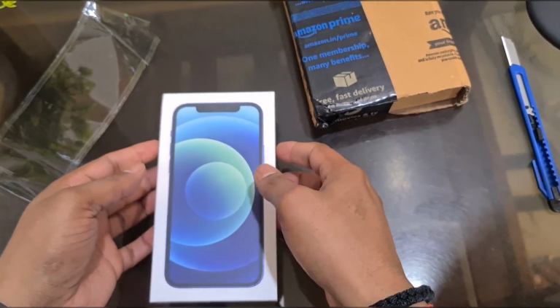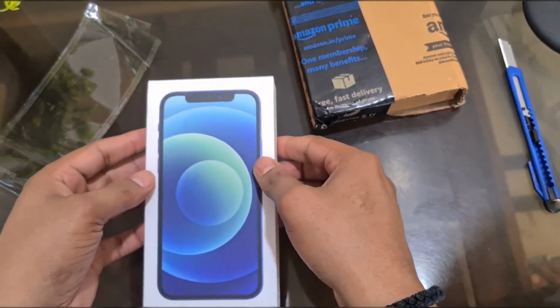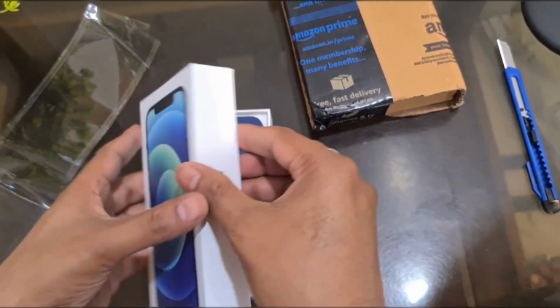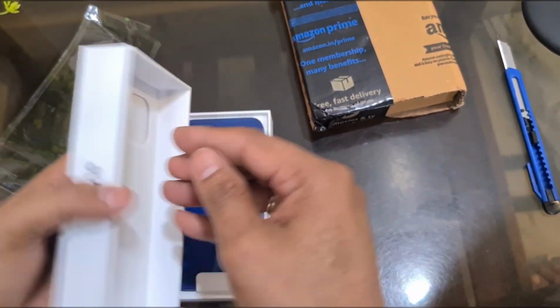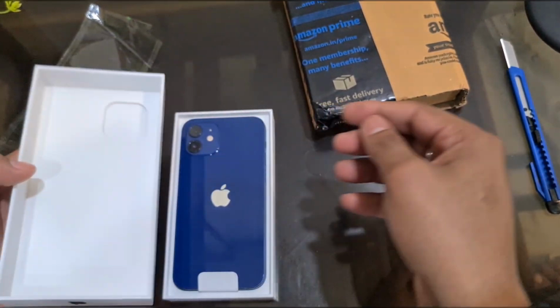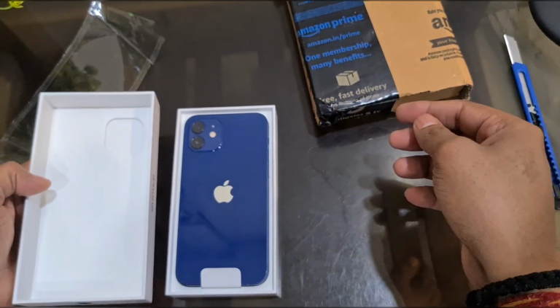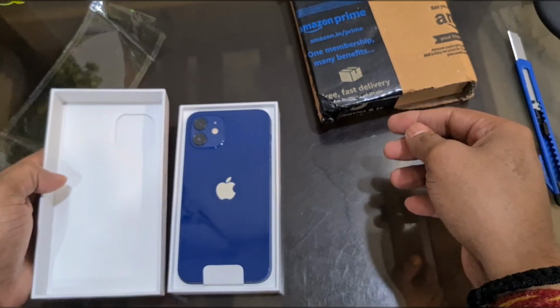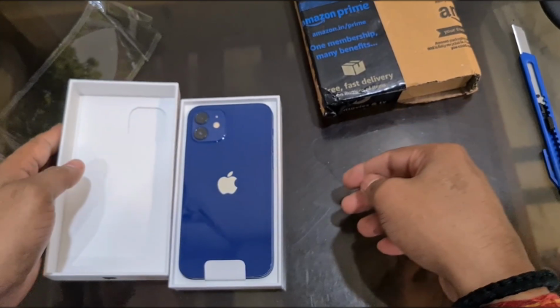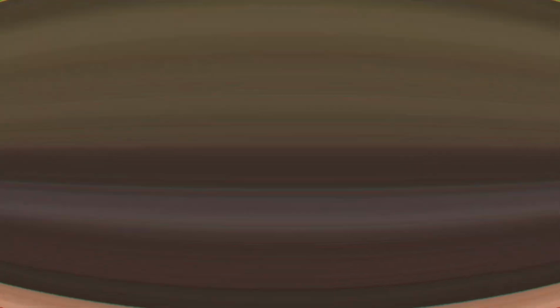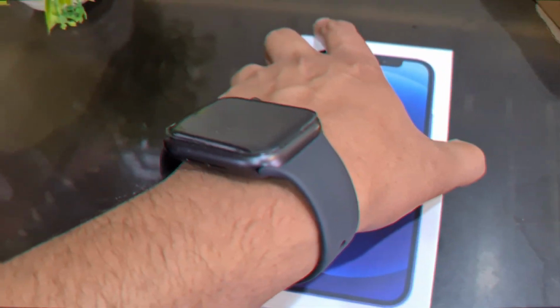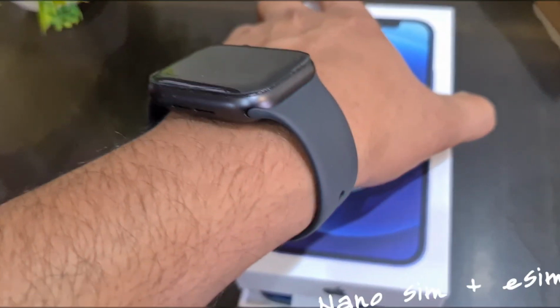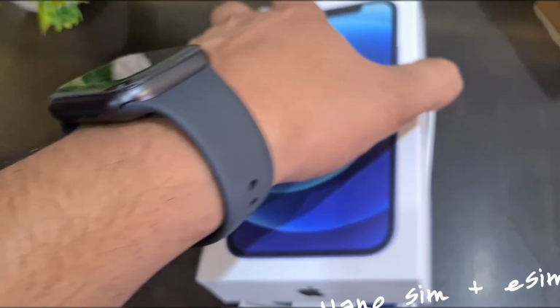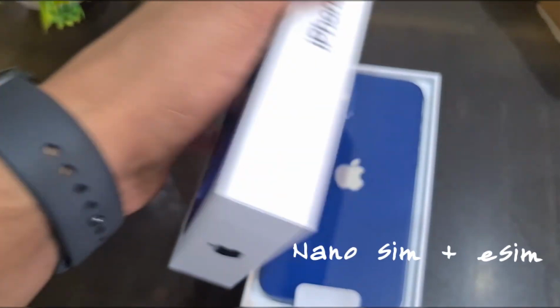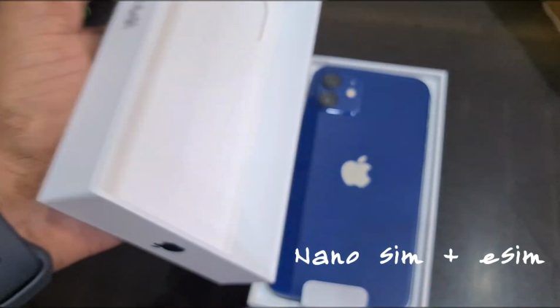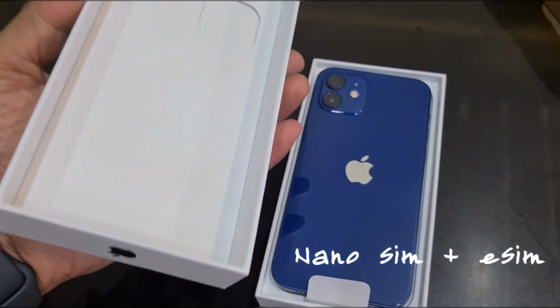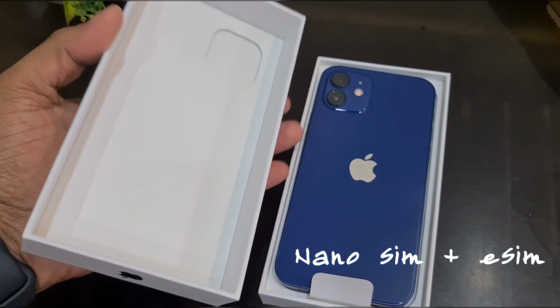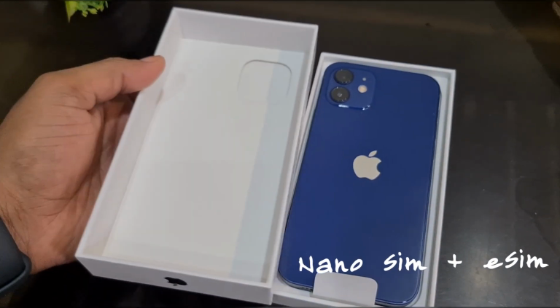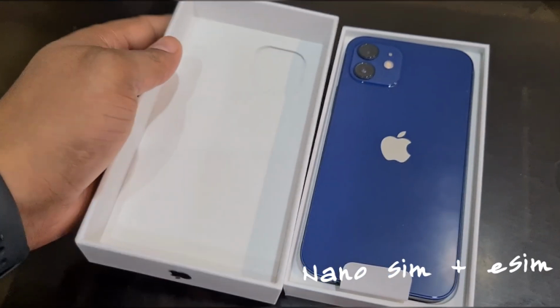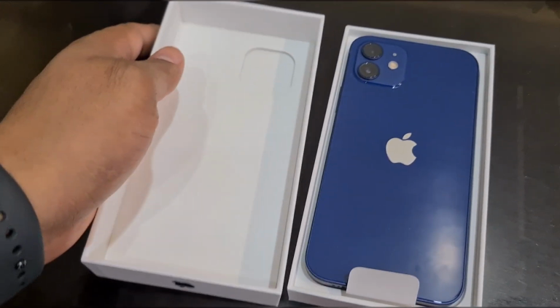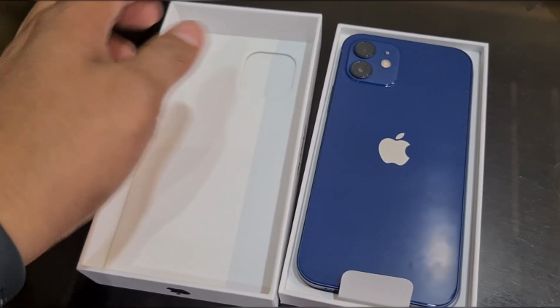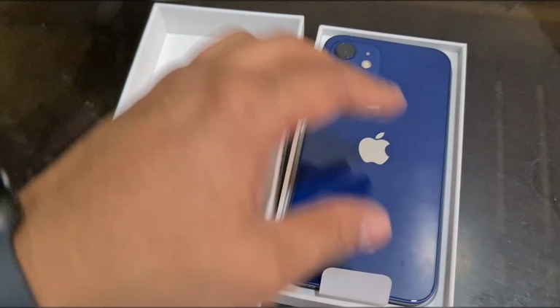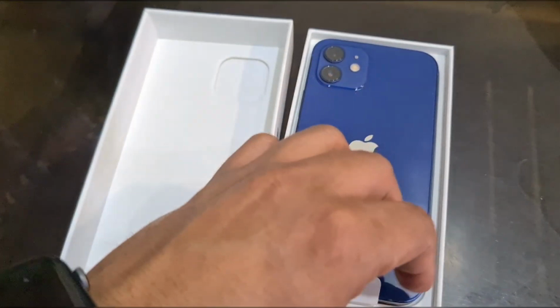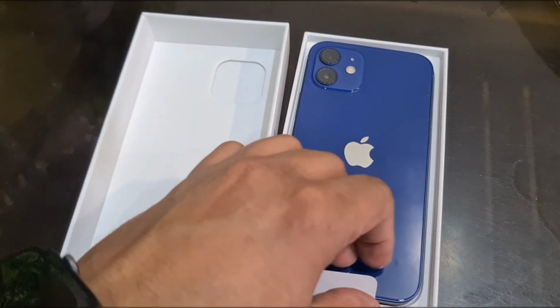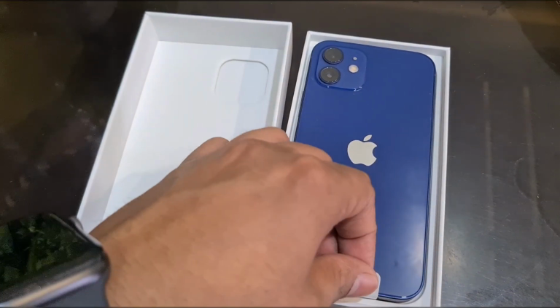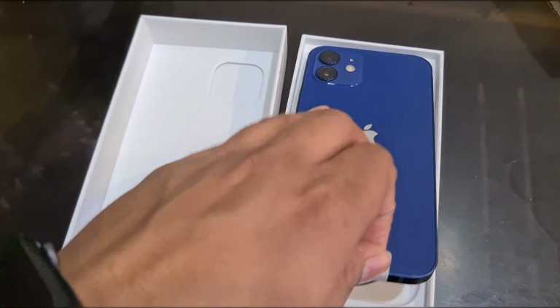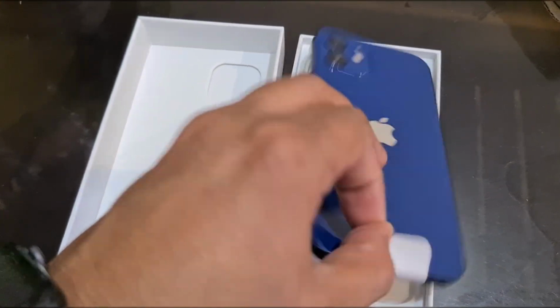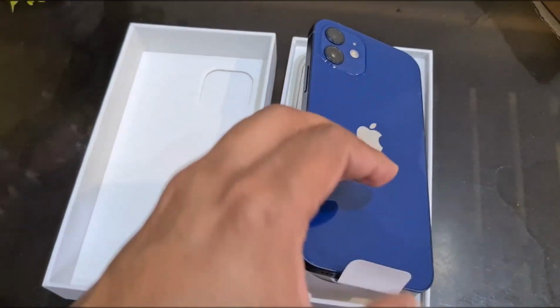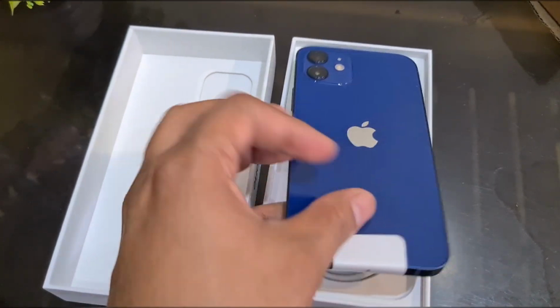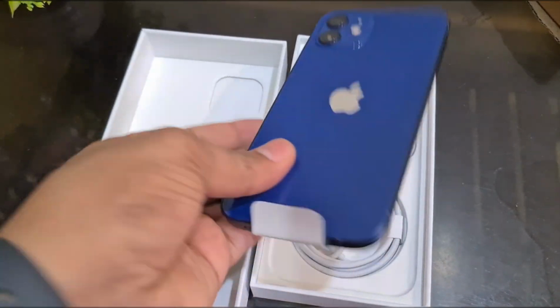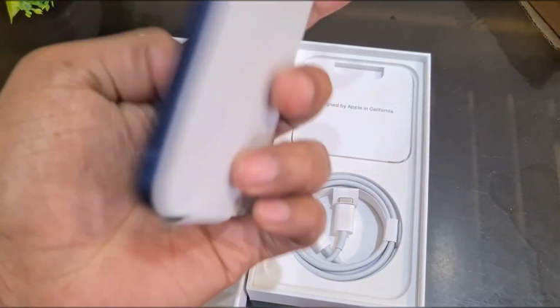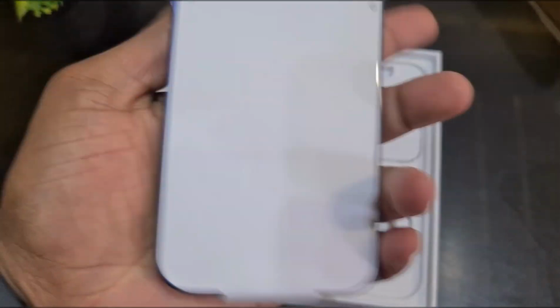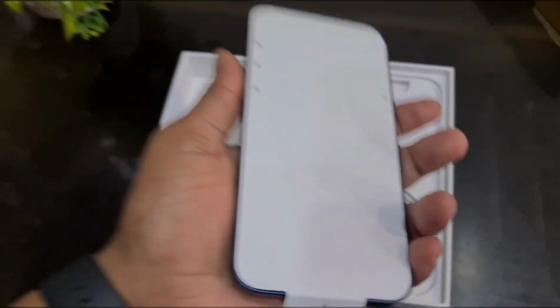You can see dual SIM support — one nano SIM and one eSIM. Inside the box, you can see the iPhone 12 device. The most controversial topic is that the charger is not included; only one USB-C to Lightning cable is provided.